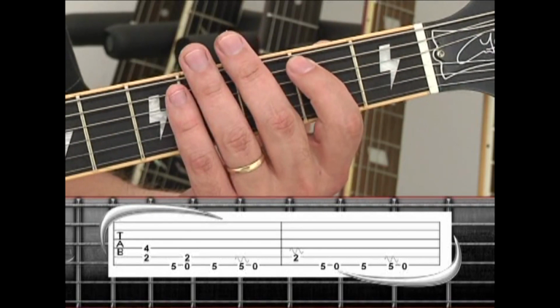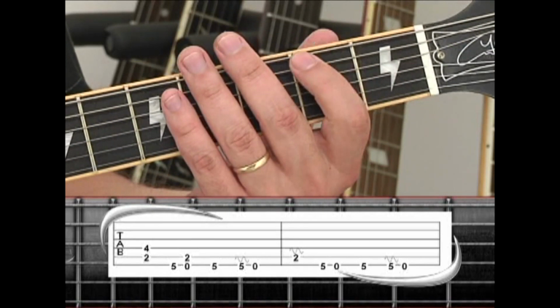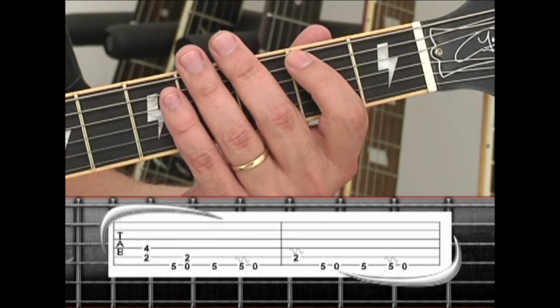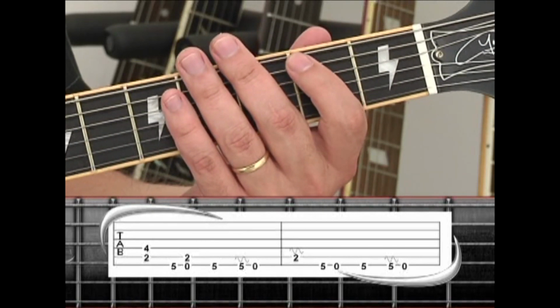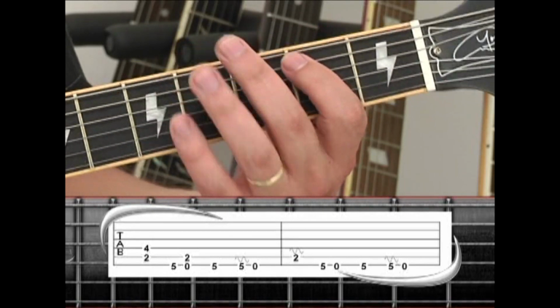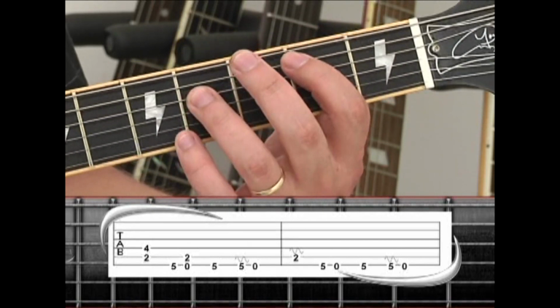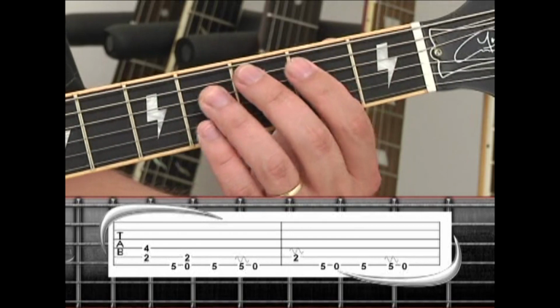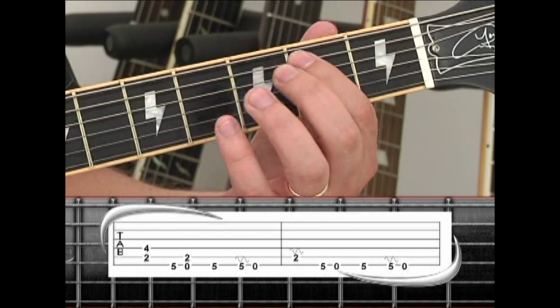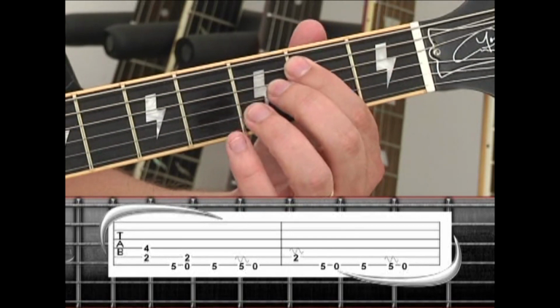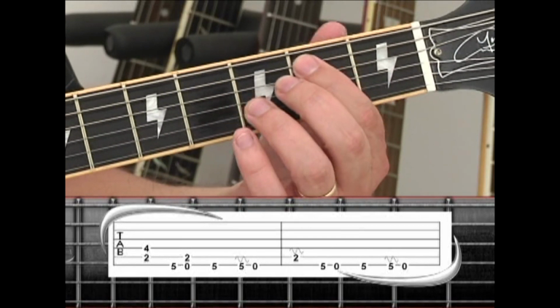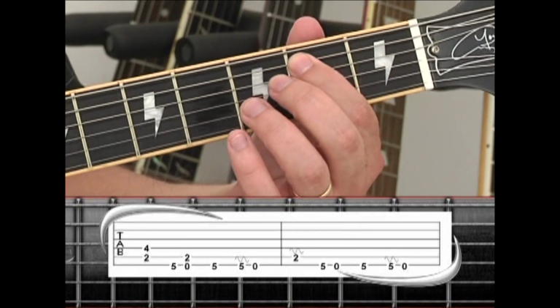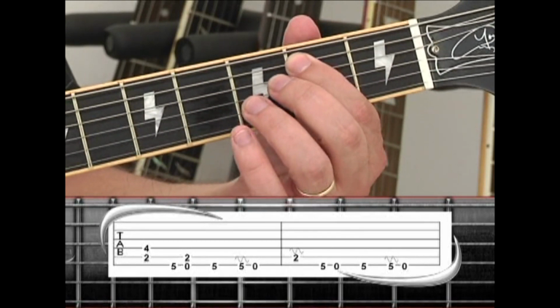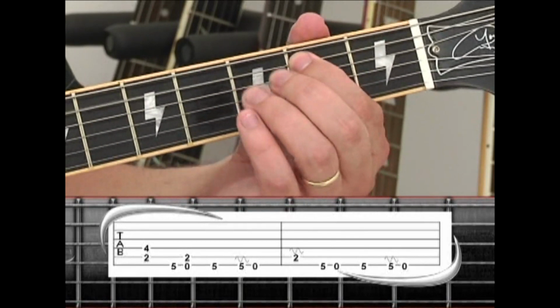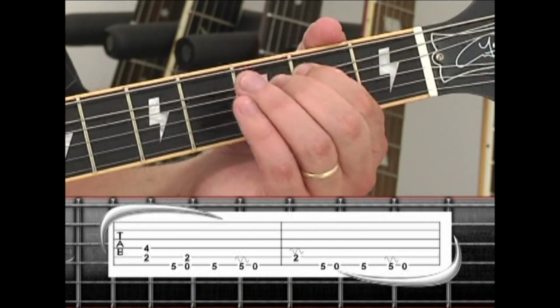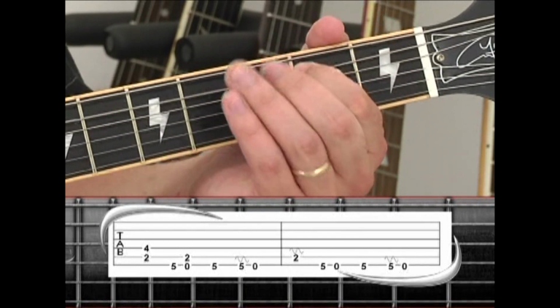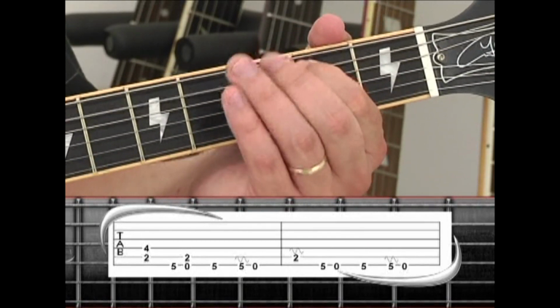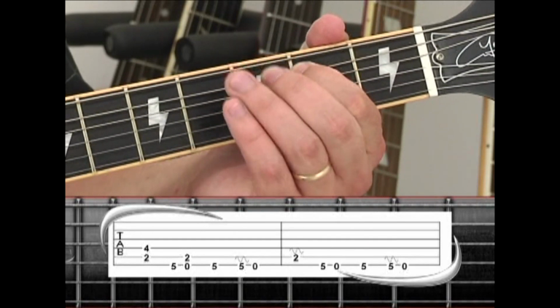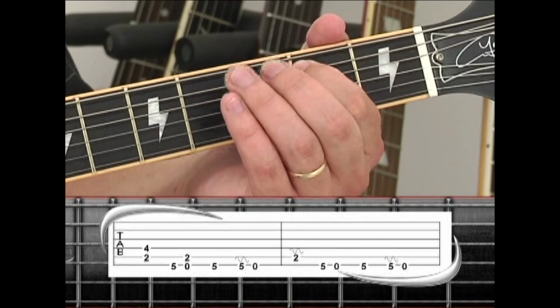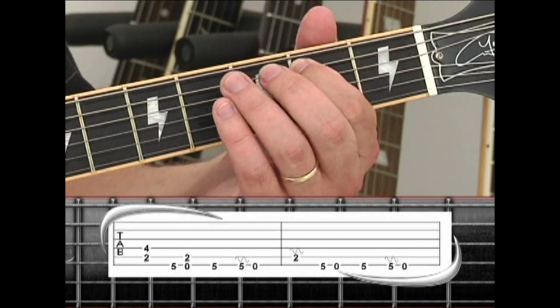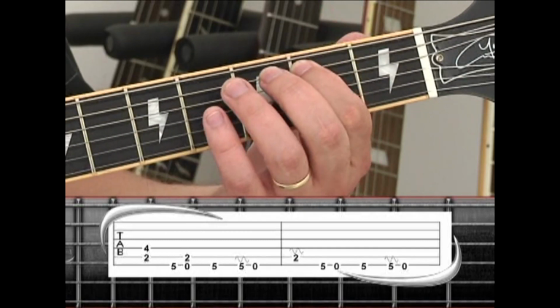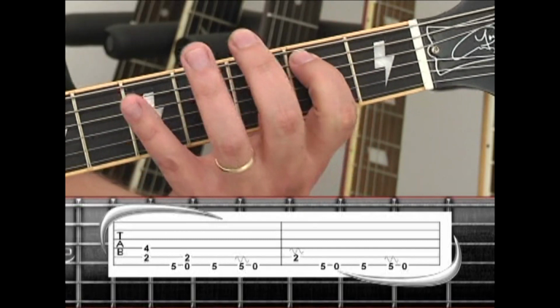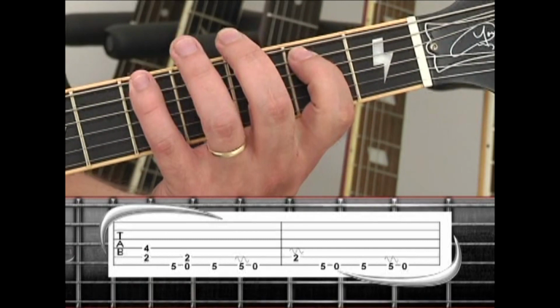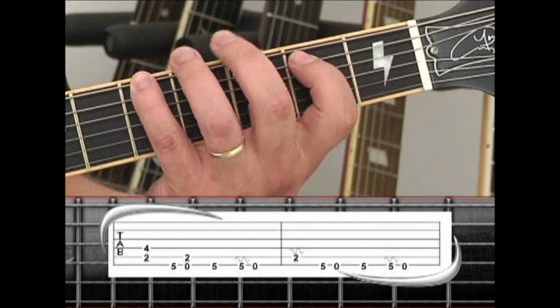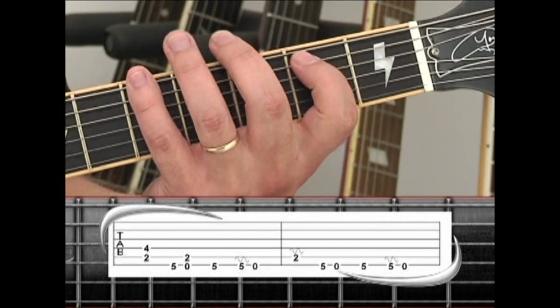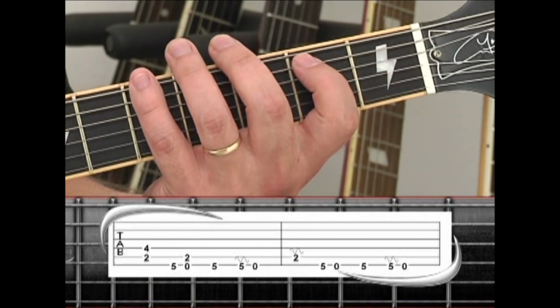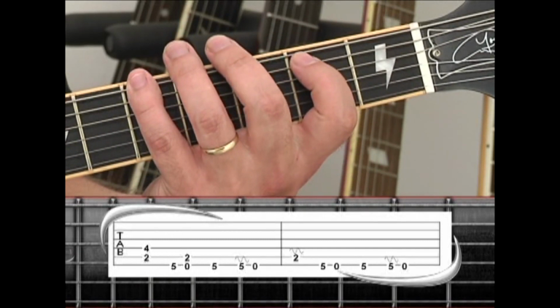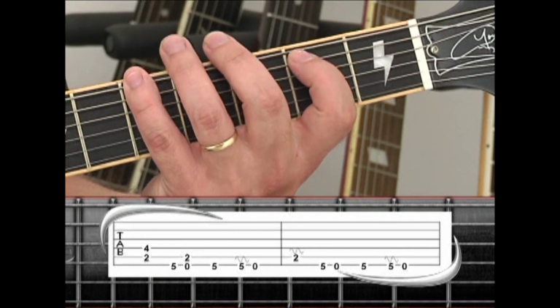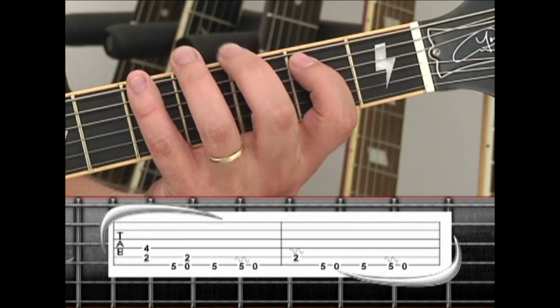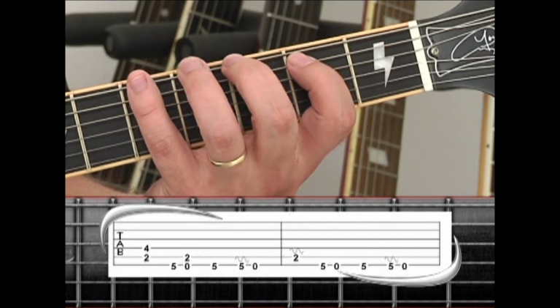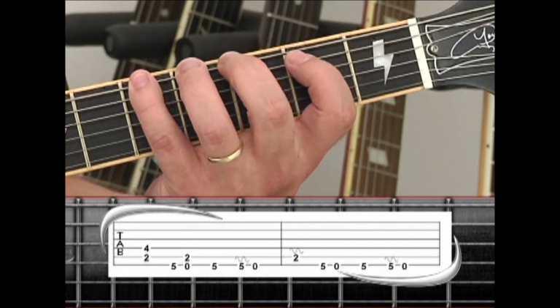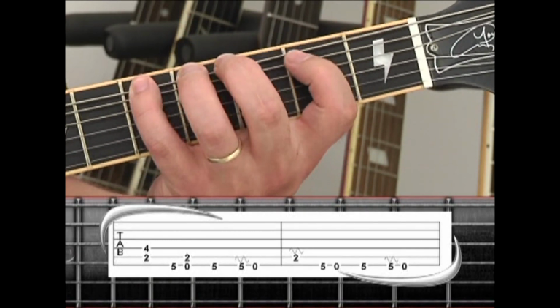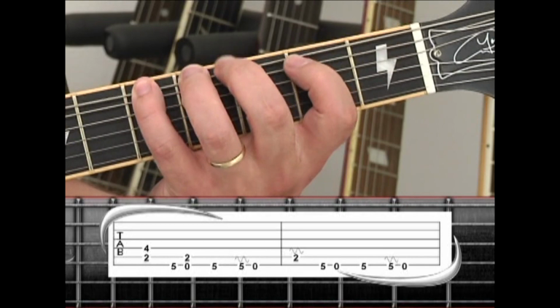Next is a subtle change: instead of the B5, just play the B note with vibrato. Then the 6th string sequence: fret 5, open, fret 5, fret 5 with vibrato, open.